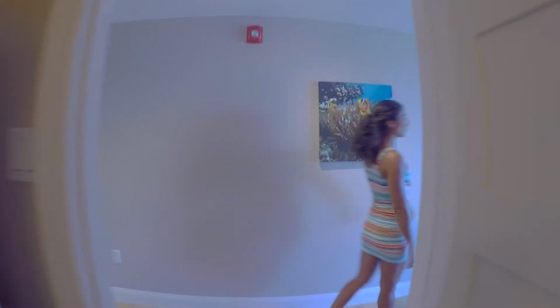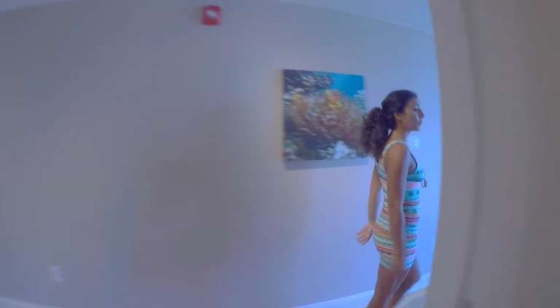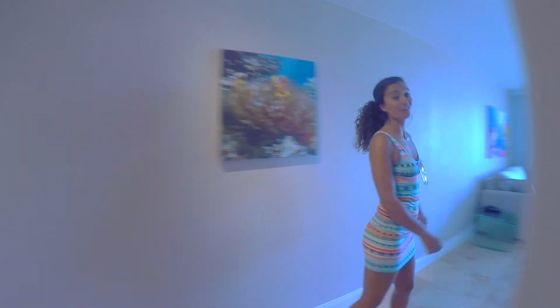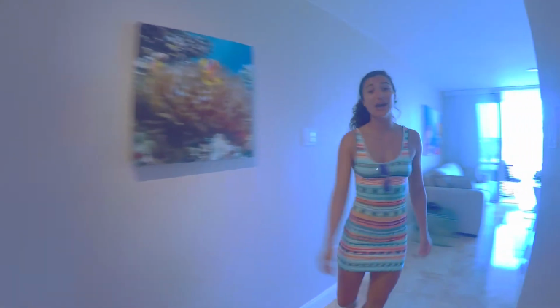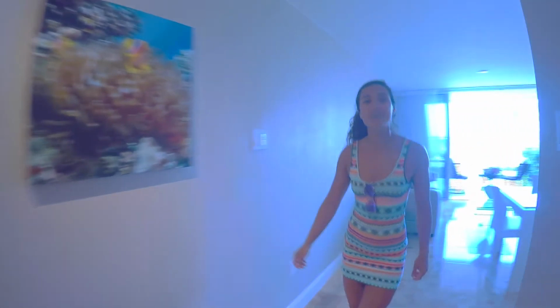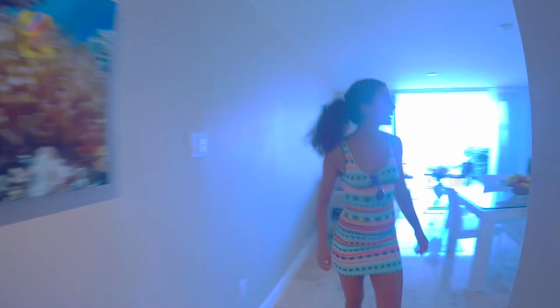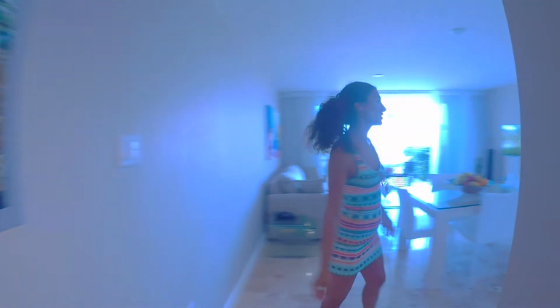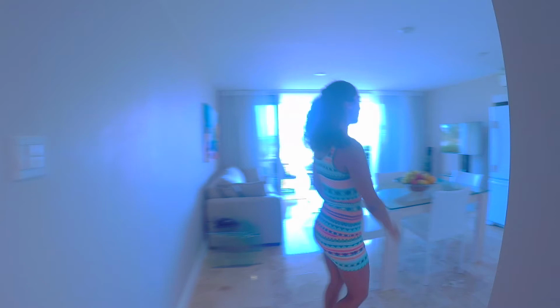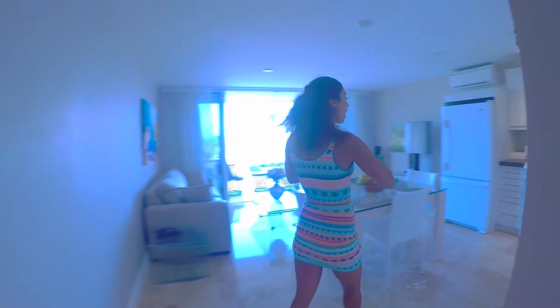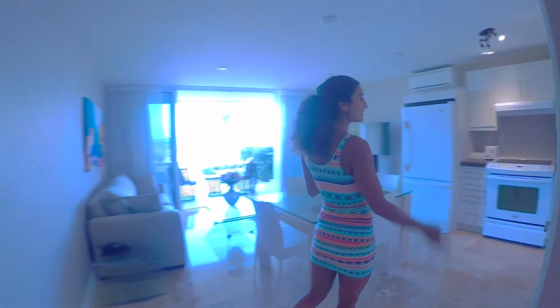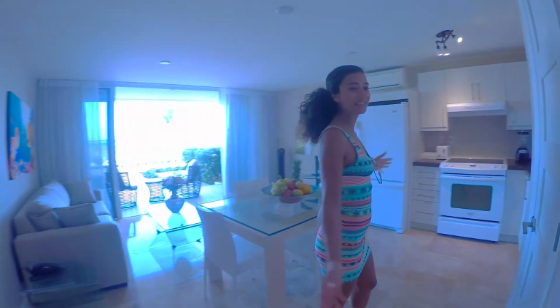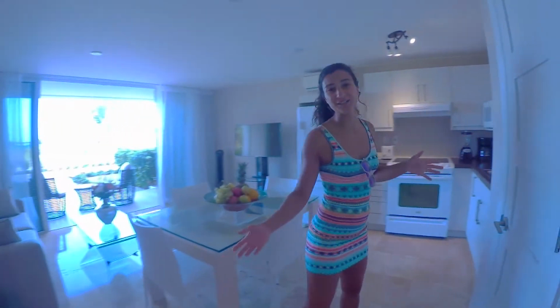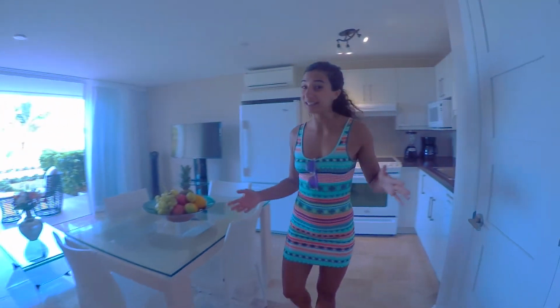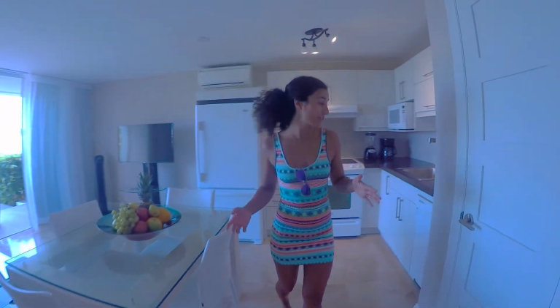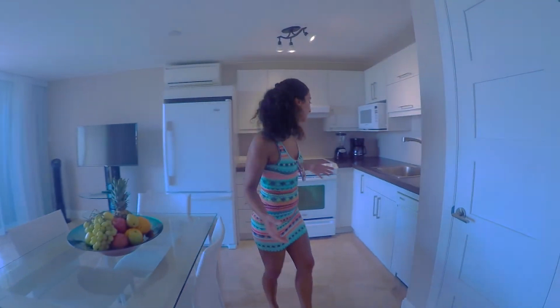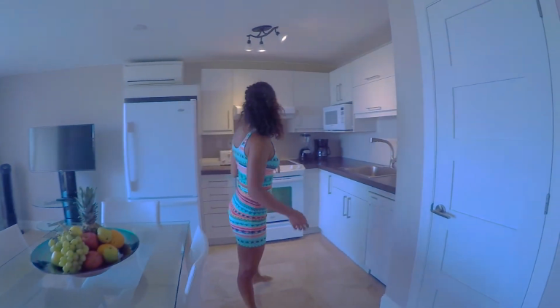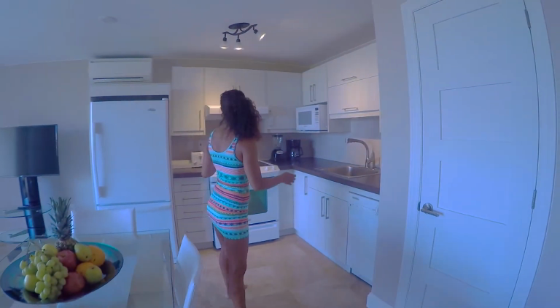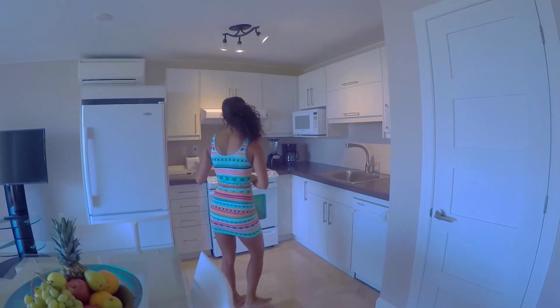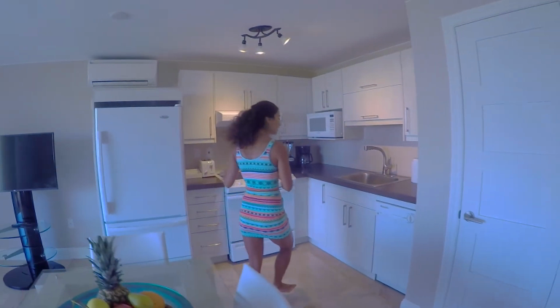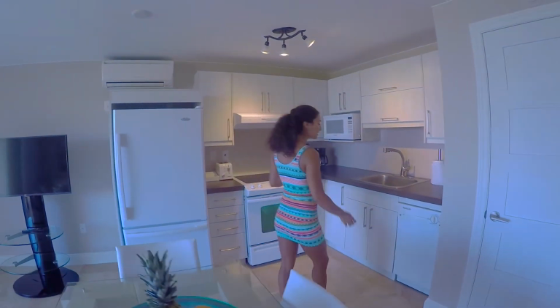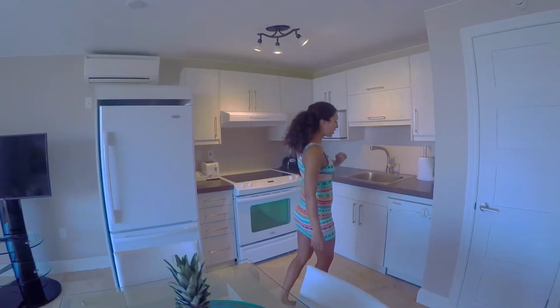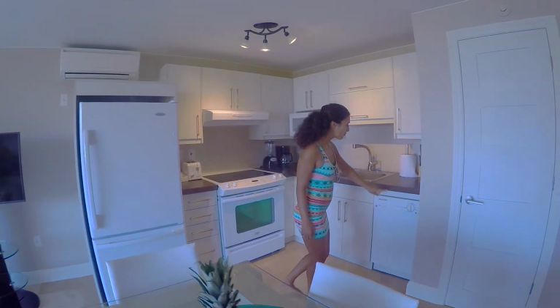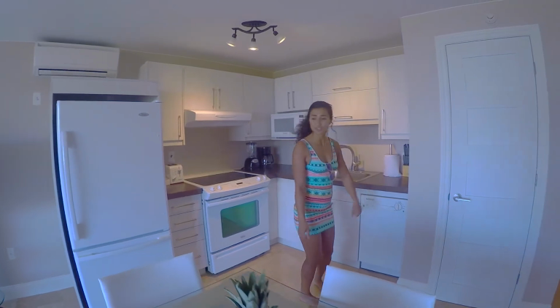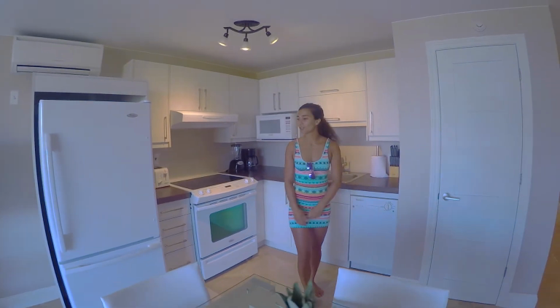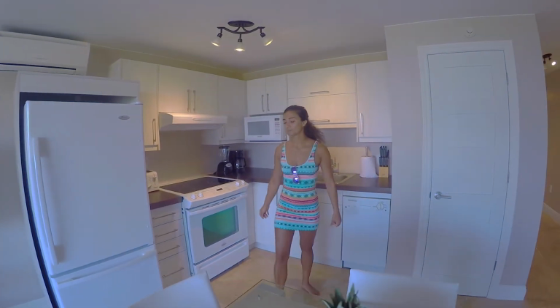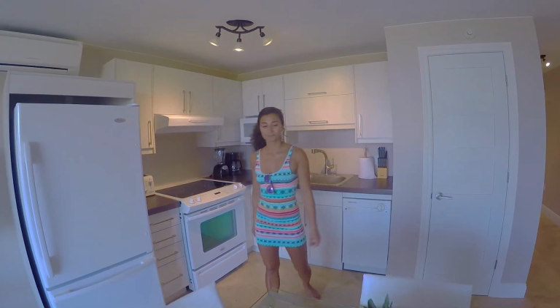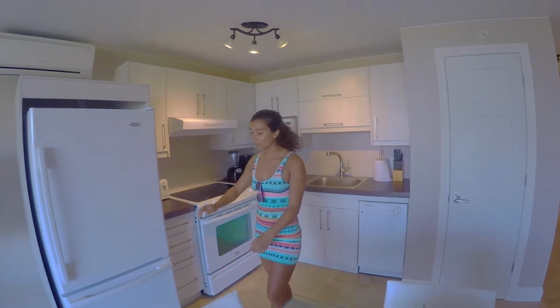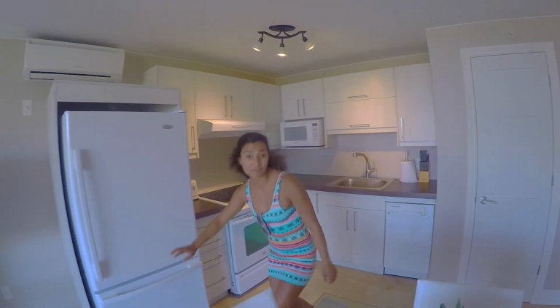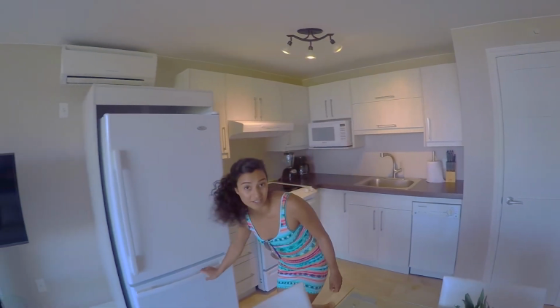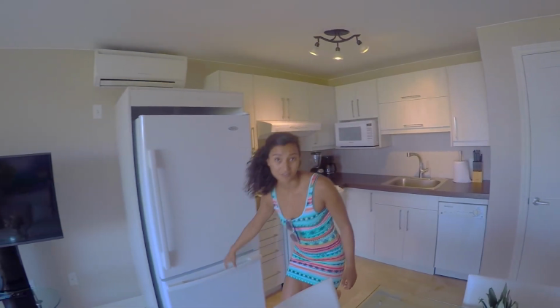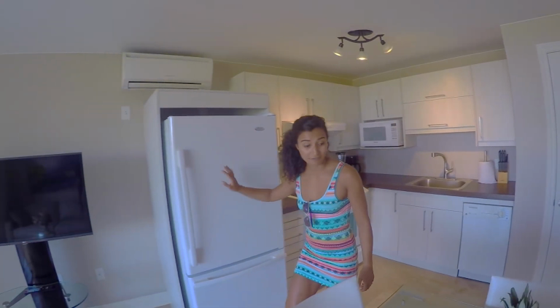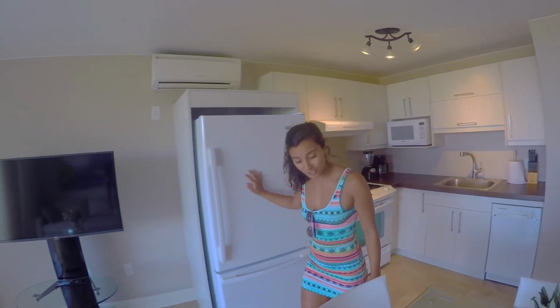We also have a kitchen with all the appliances you will need for your stay. It comes with all the cutleries, a washer, a freezer, and a fridge.